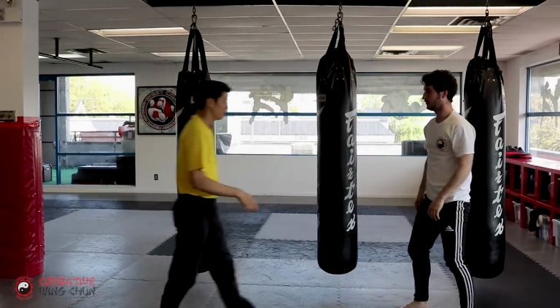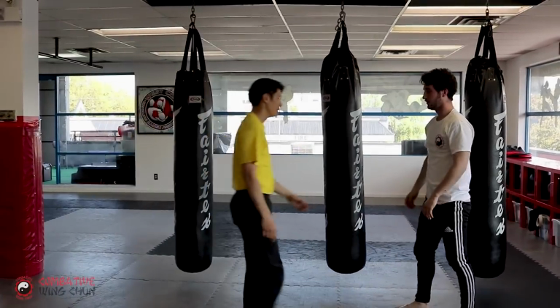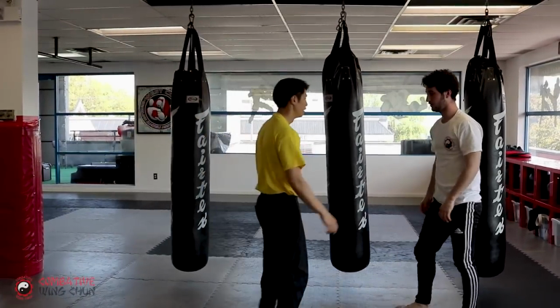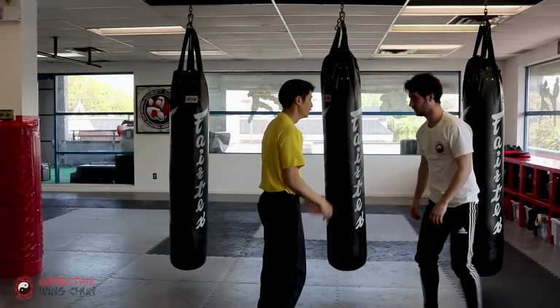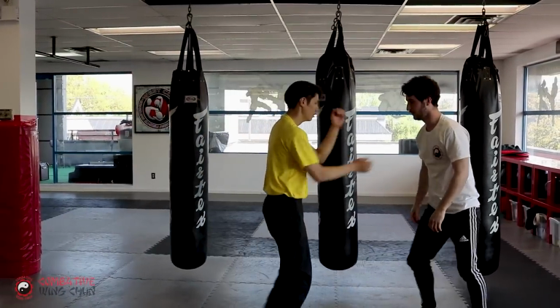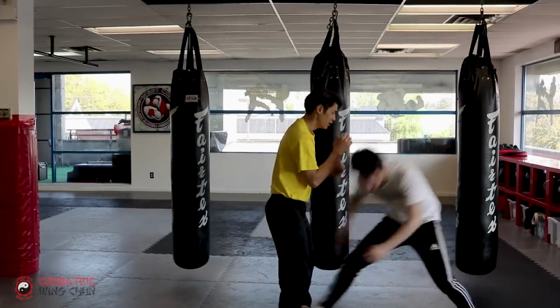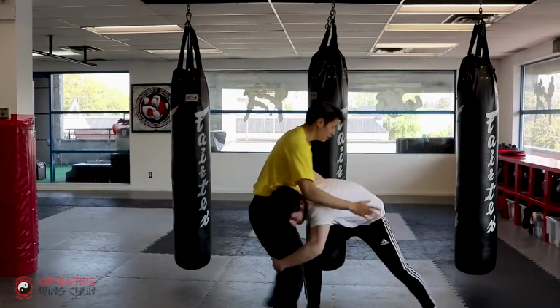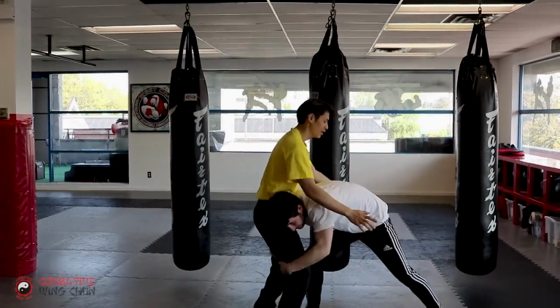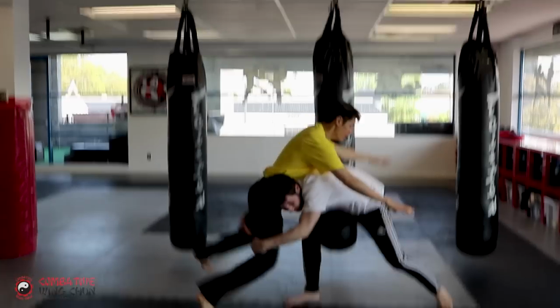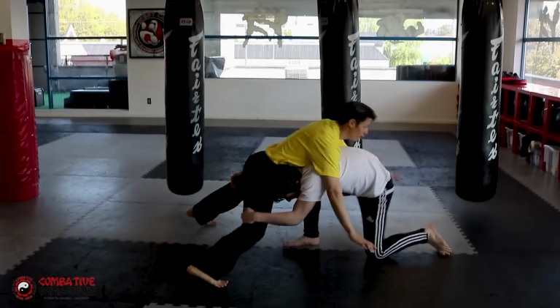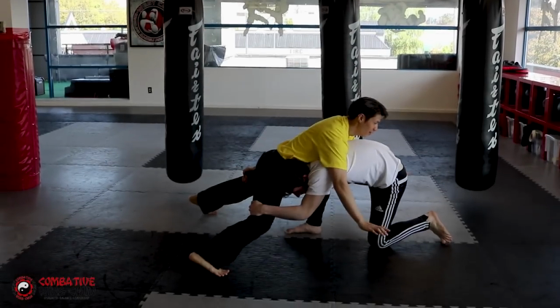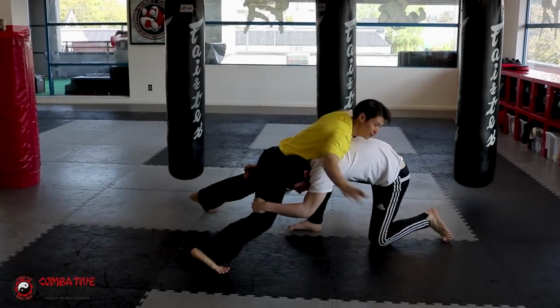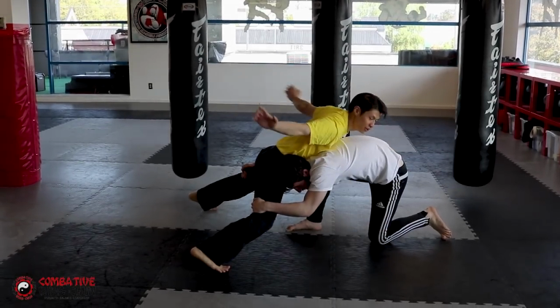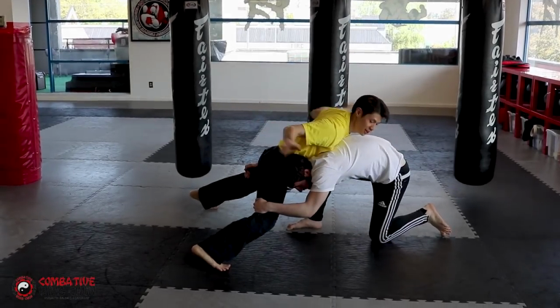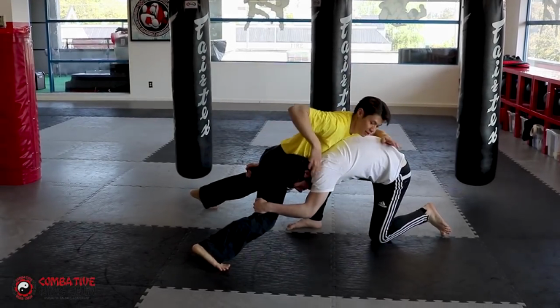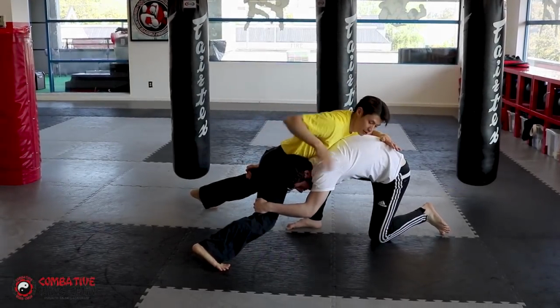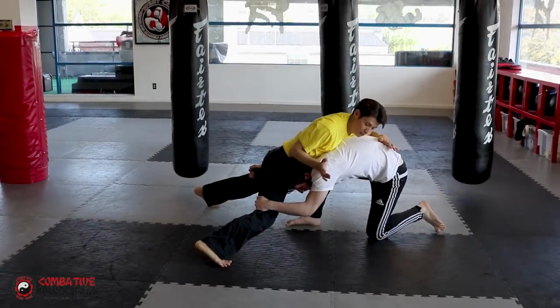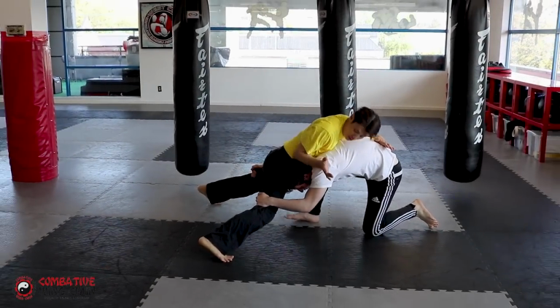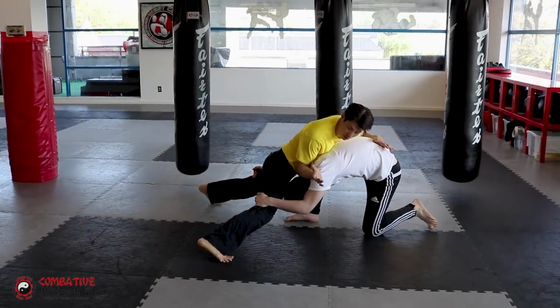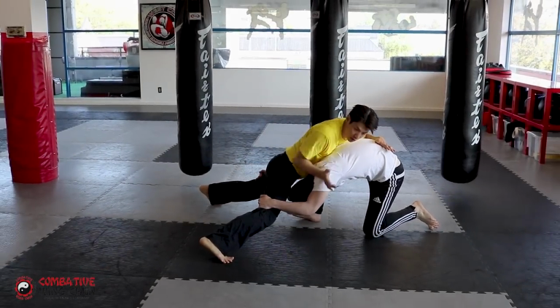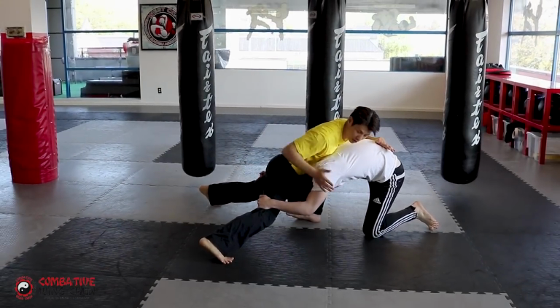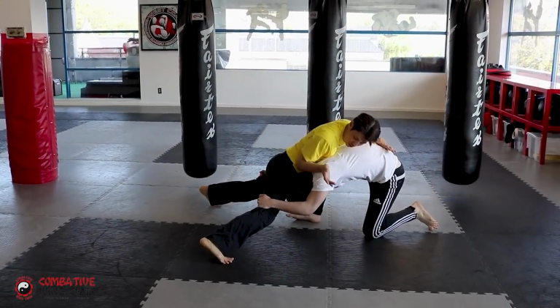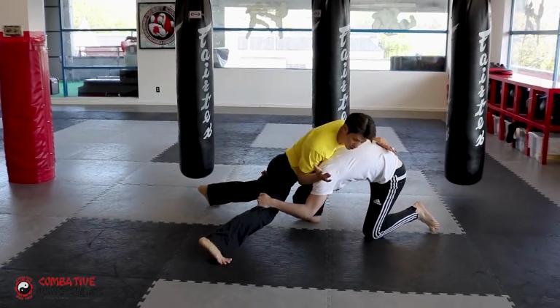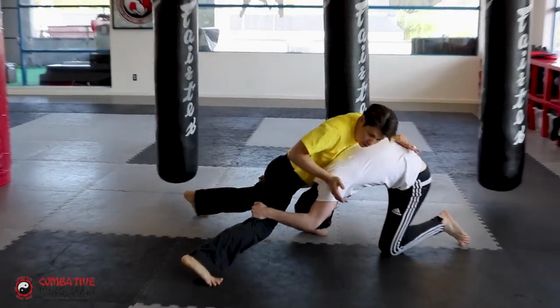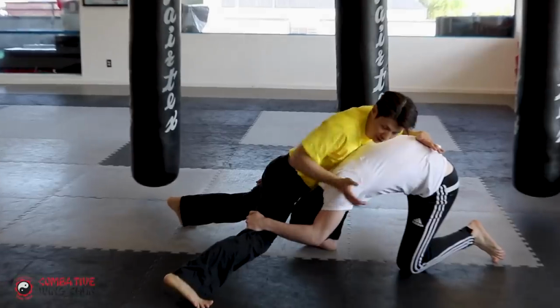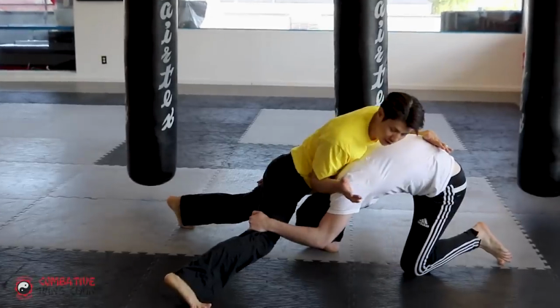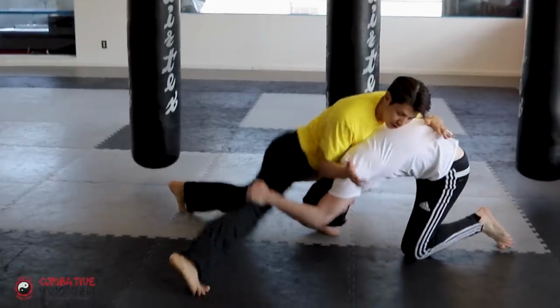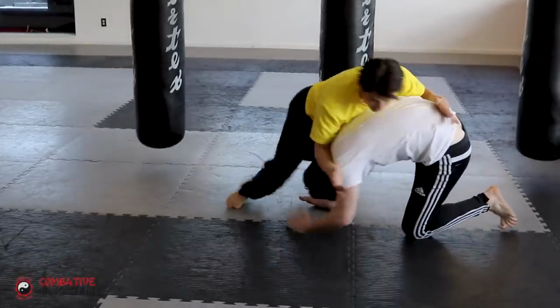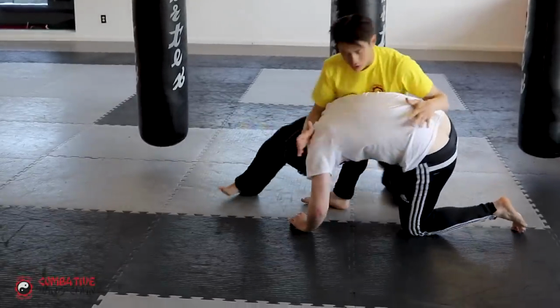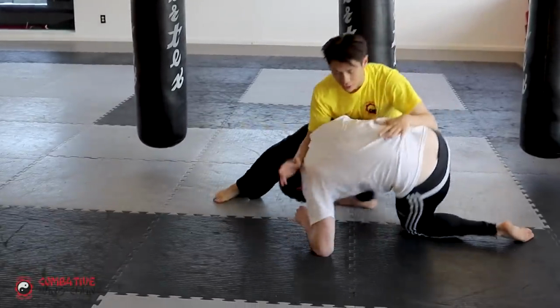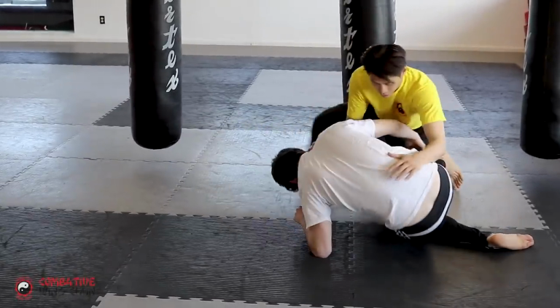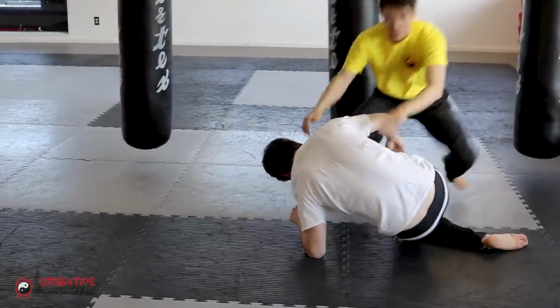One more time. Double leg takedown — sprawl. Use your chest. Head — shave it down. Spin this way. Disengage.